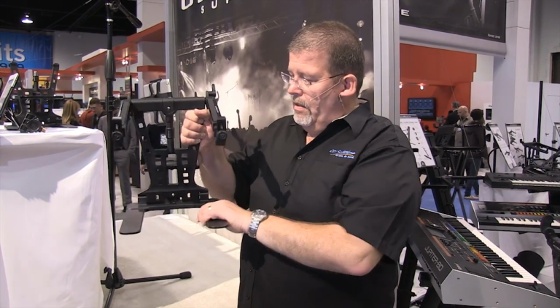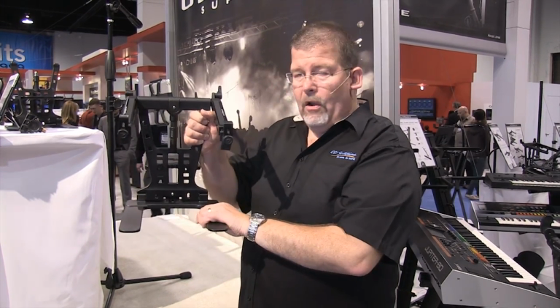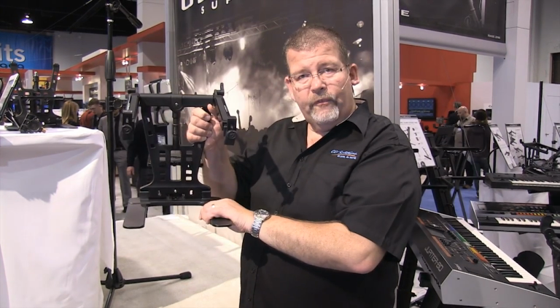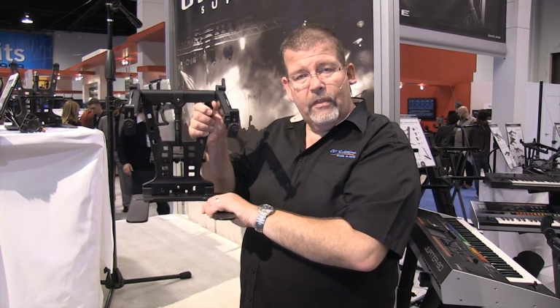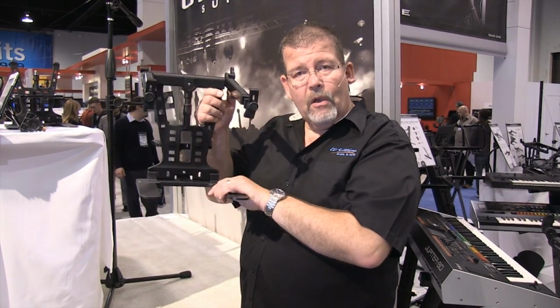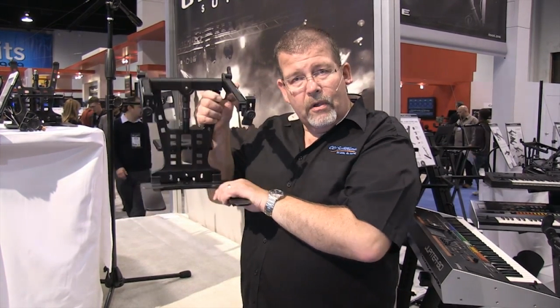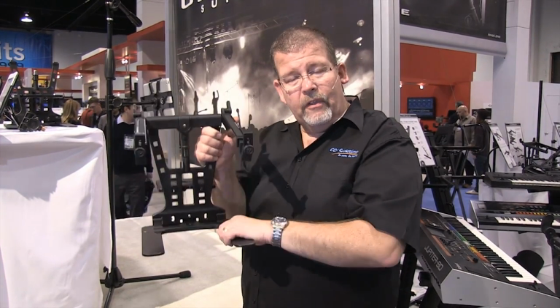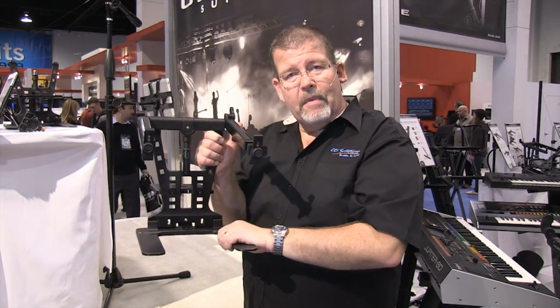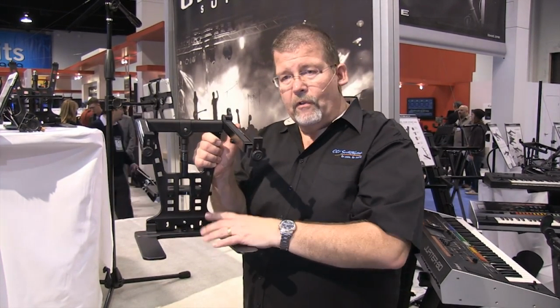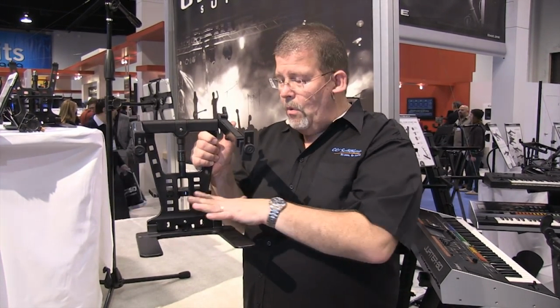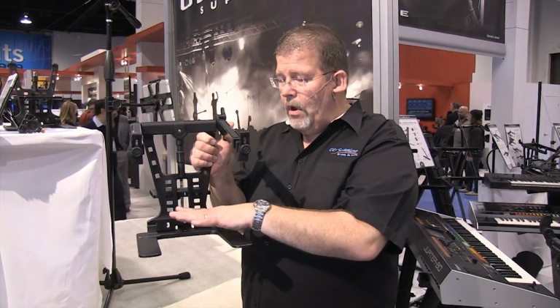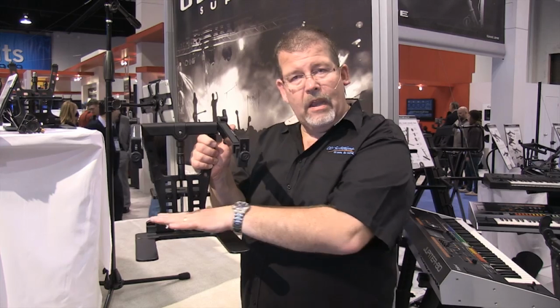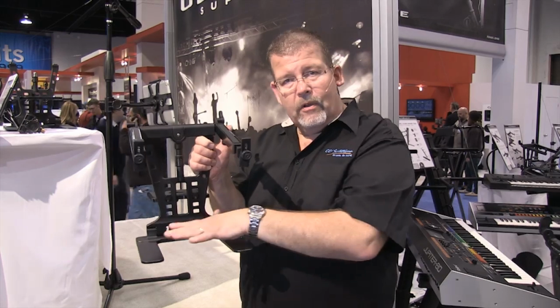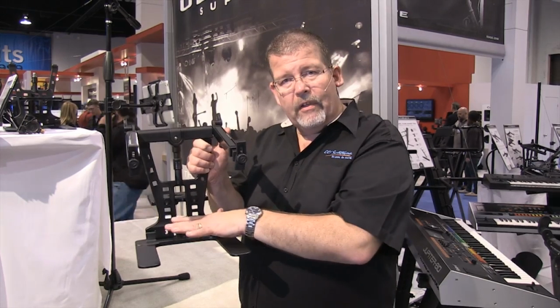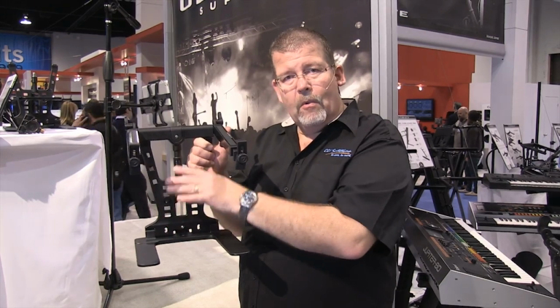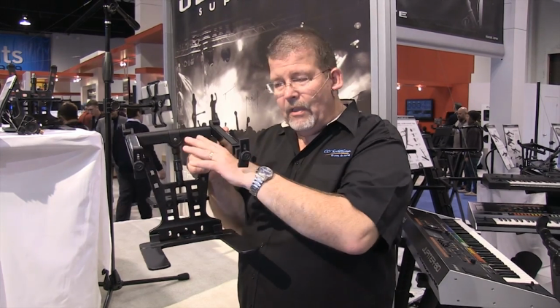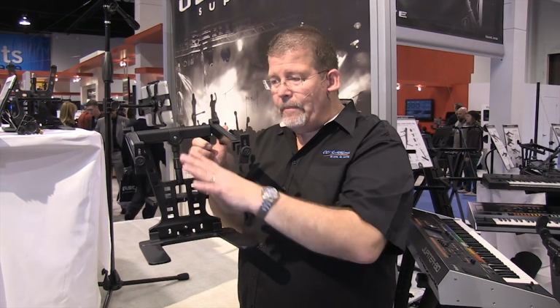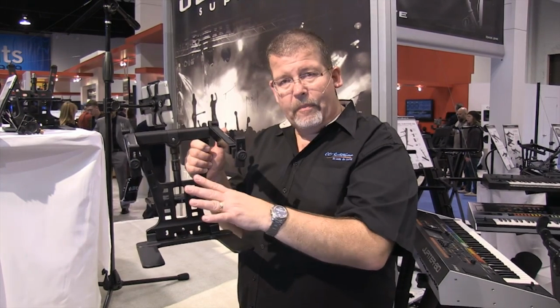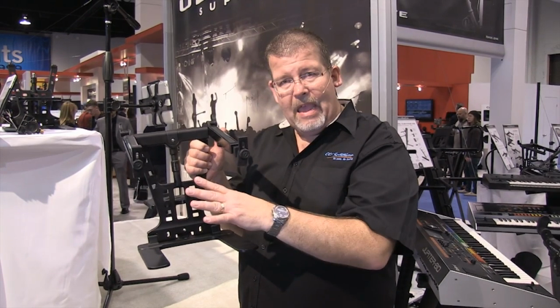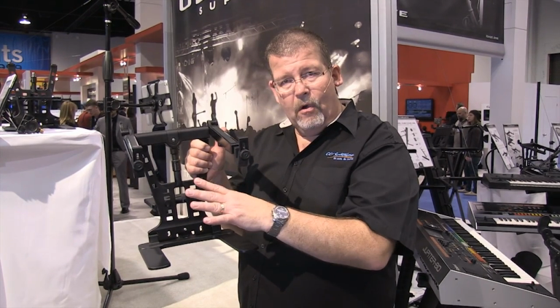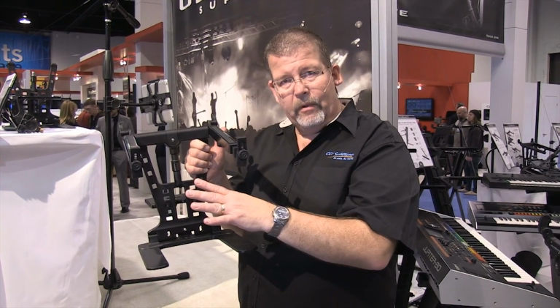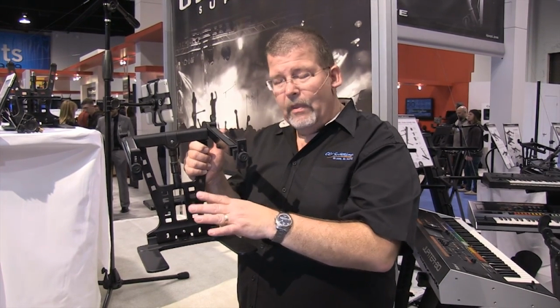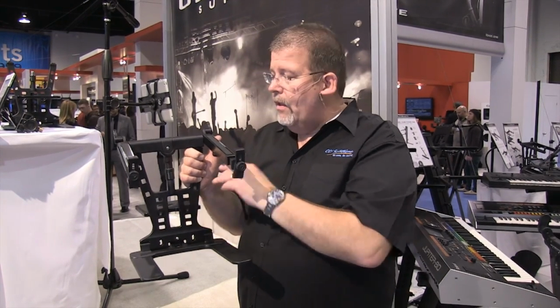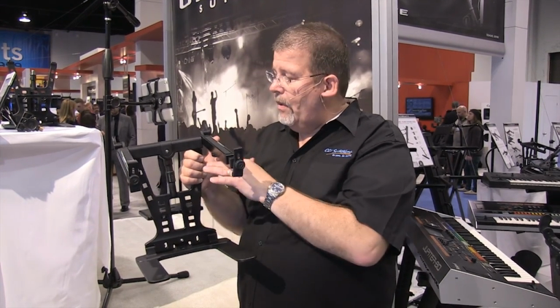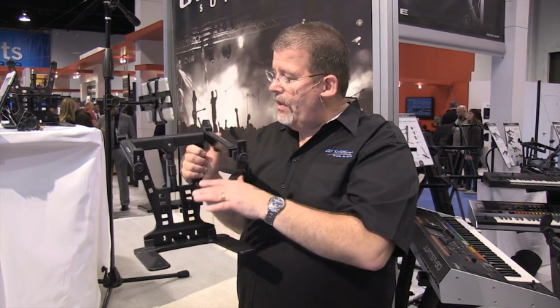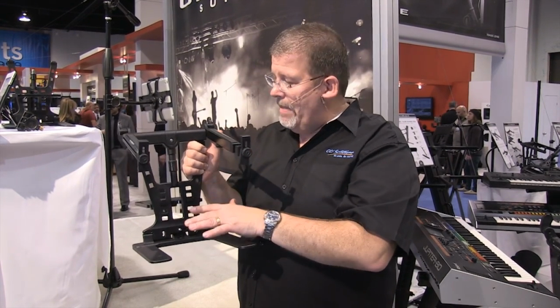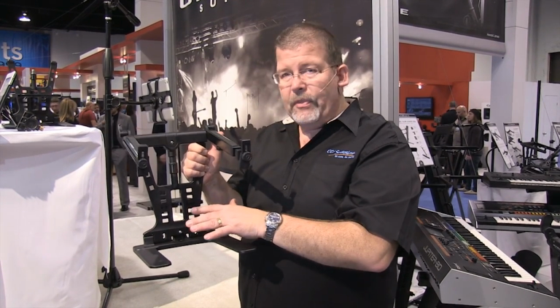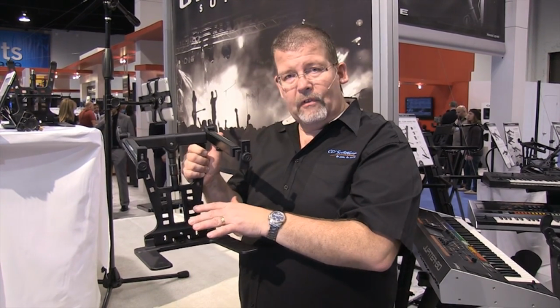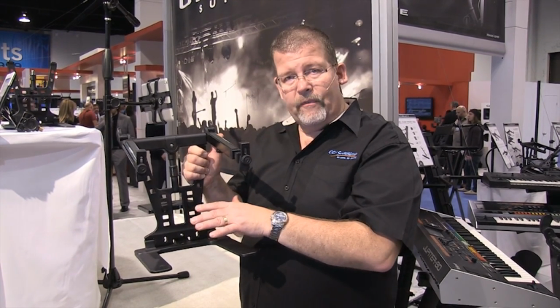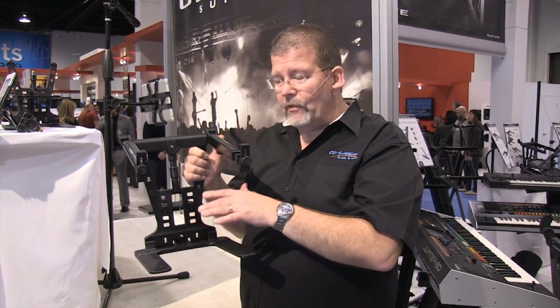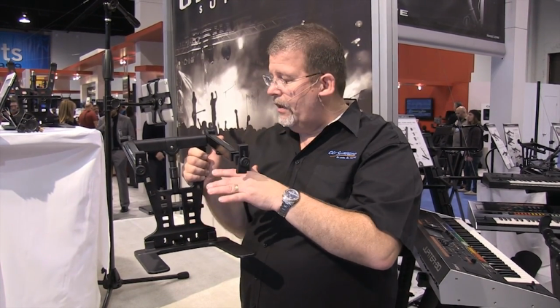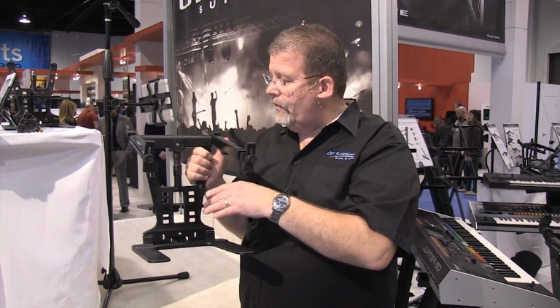Here are the feet that go underneath the mixer or any other device that you want the laptop to hang over. The great thing about this is how versatile it is.